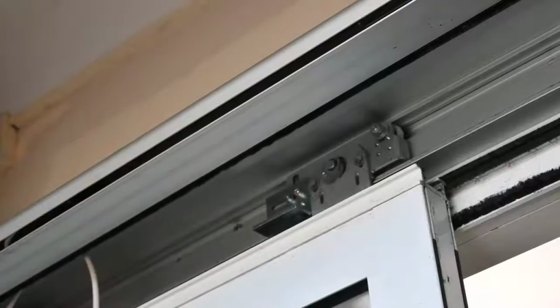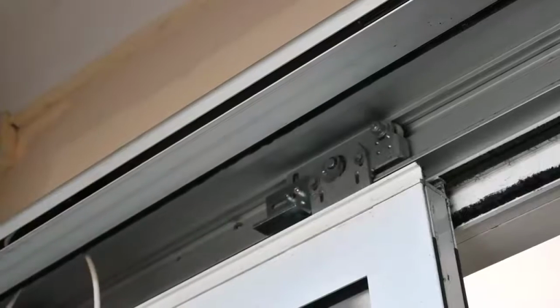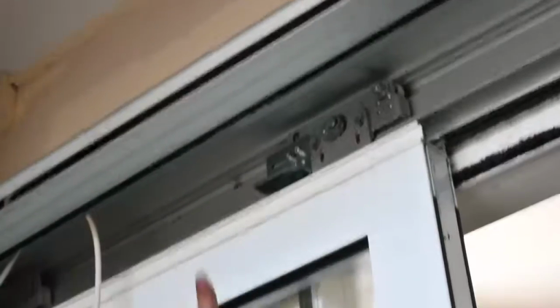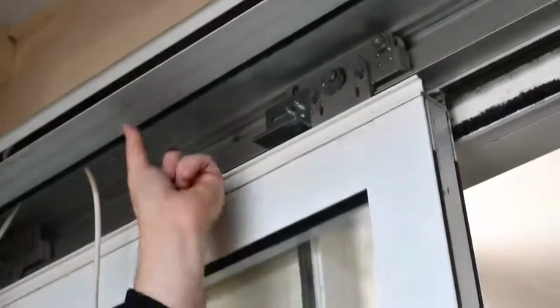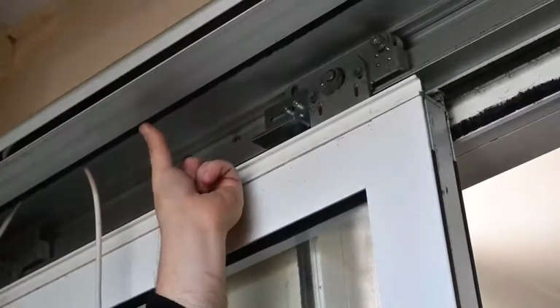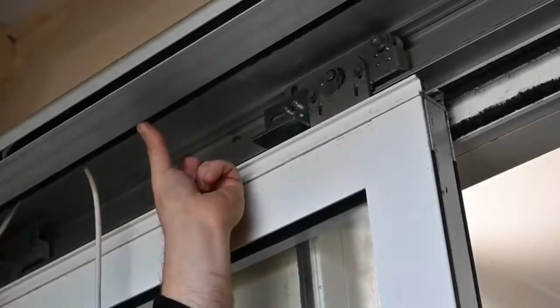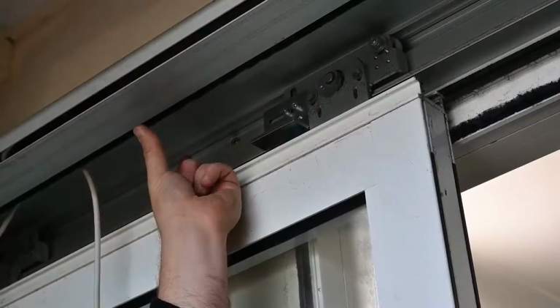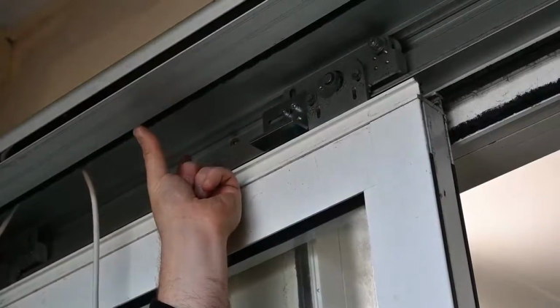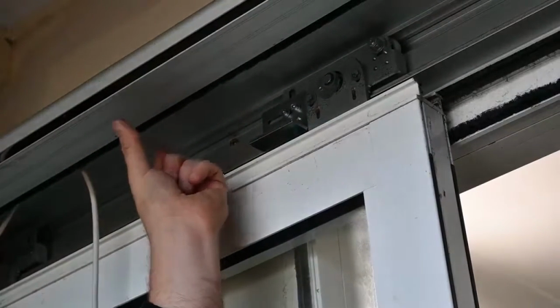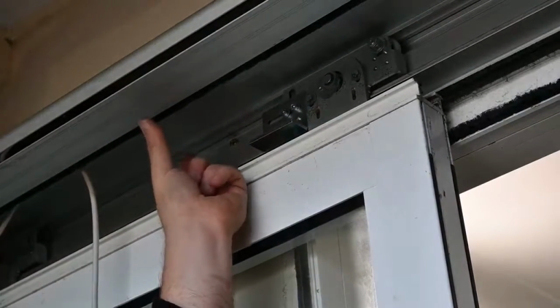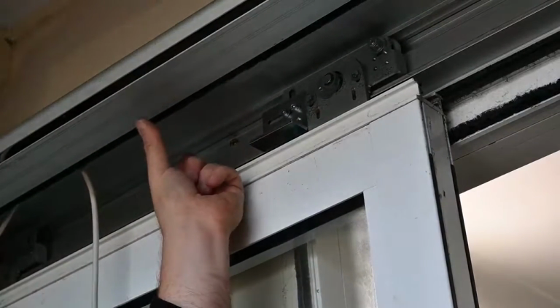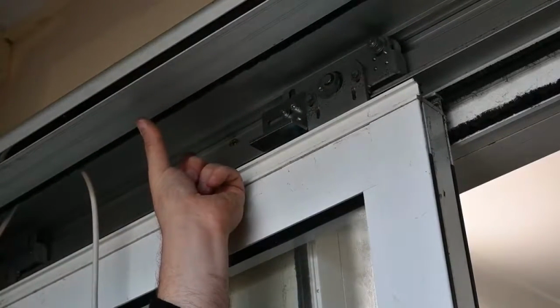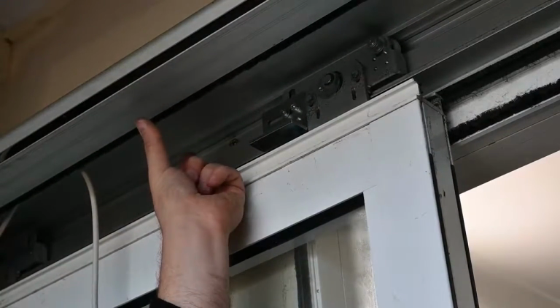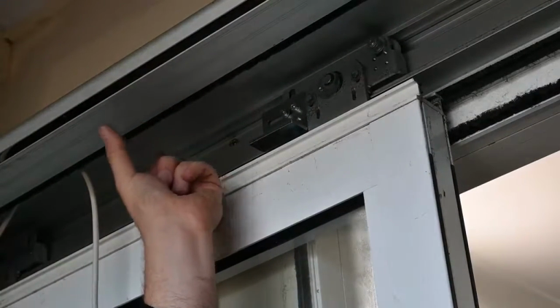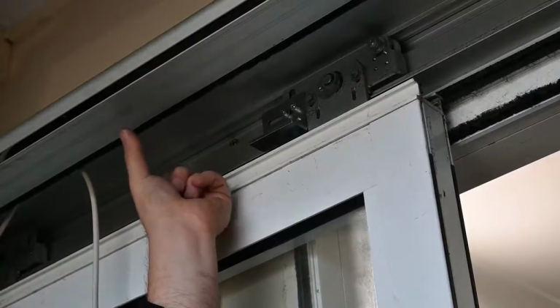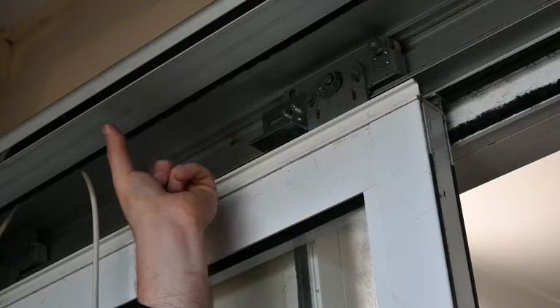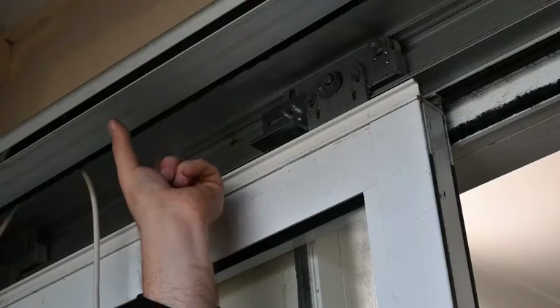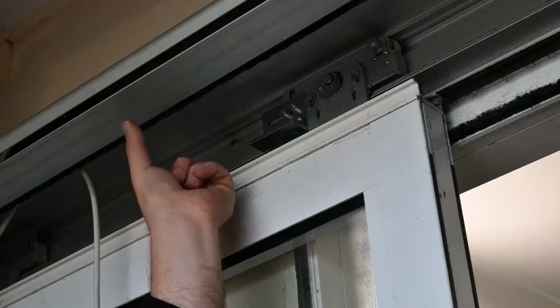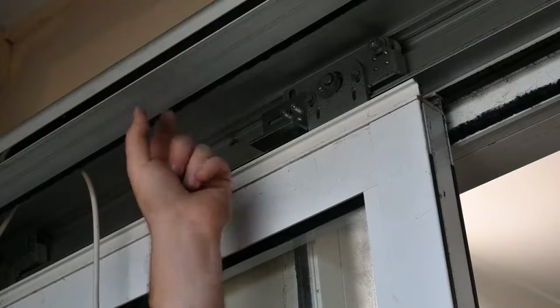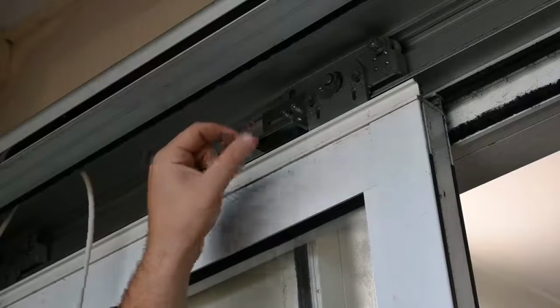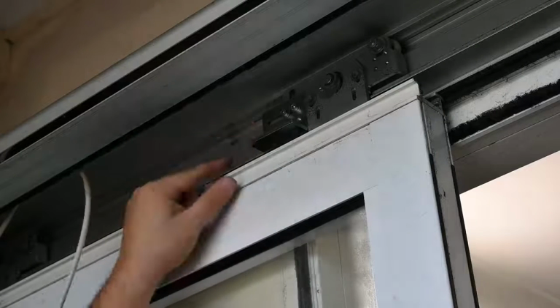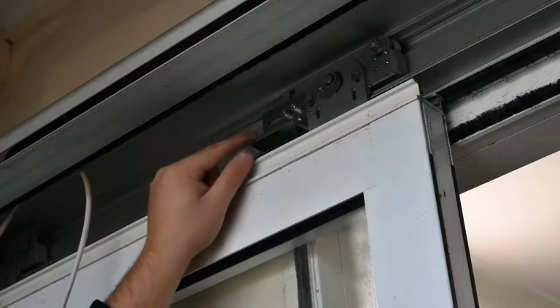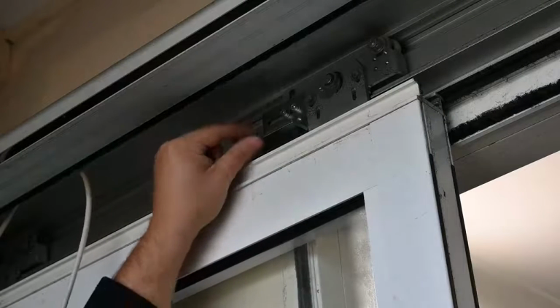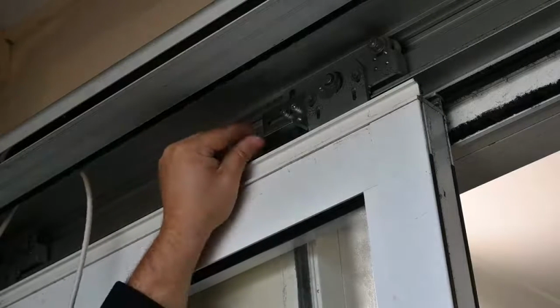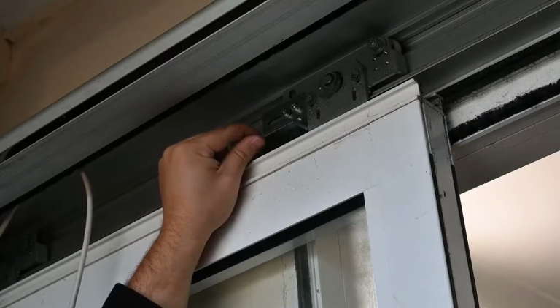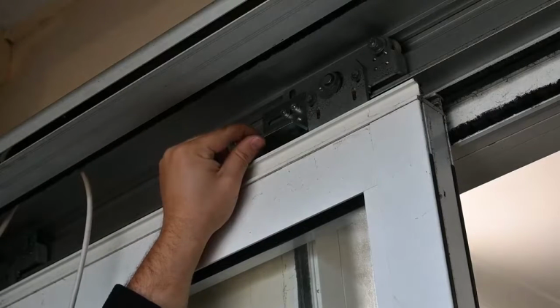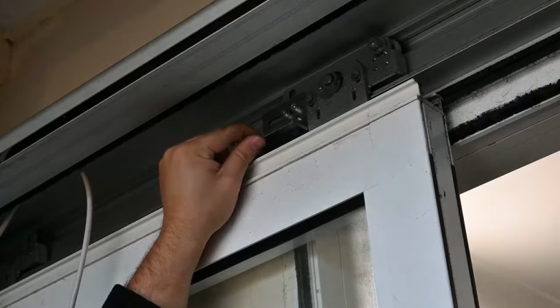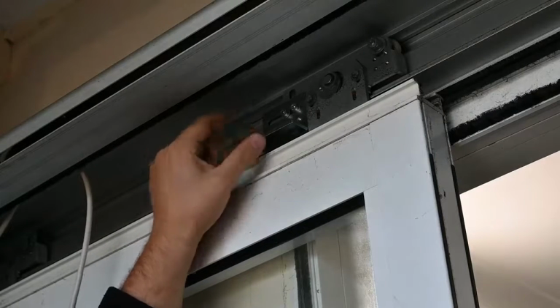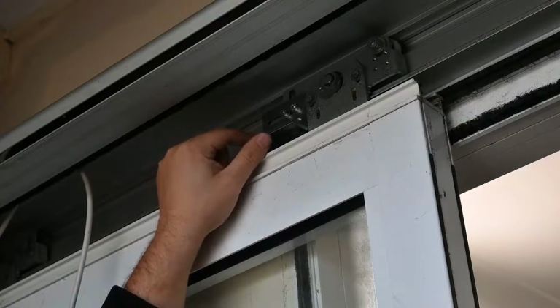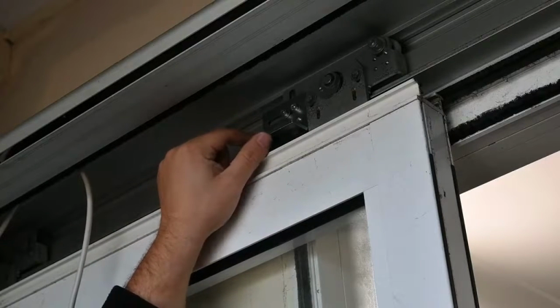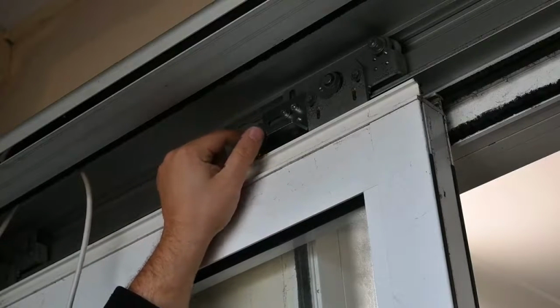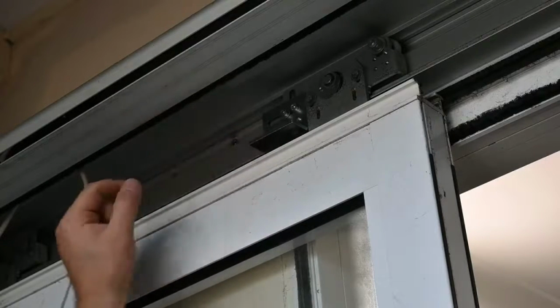You need to have approximately 100mm from the face of the mounting plate at the back to where the cover will be, in order to allow everything to go through.